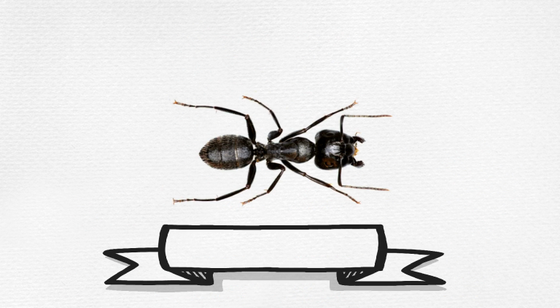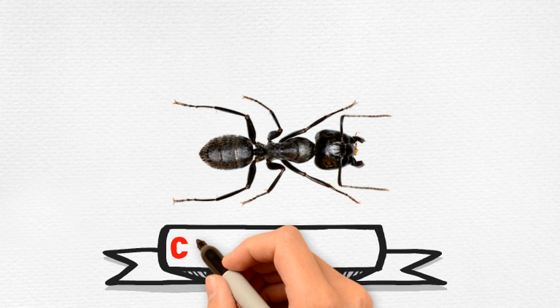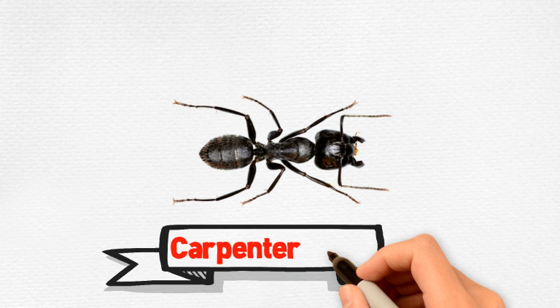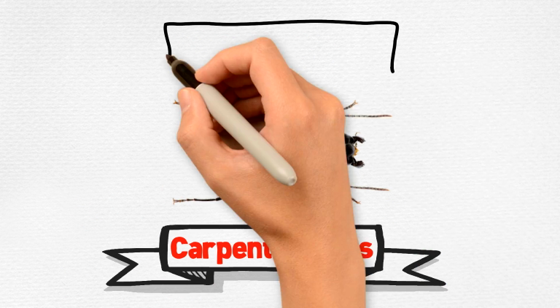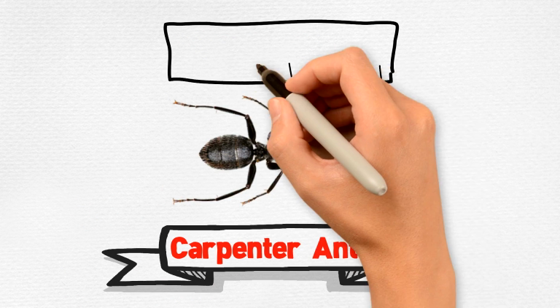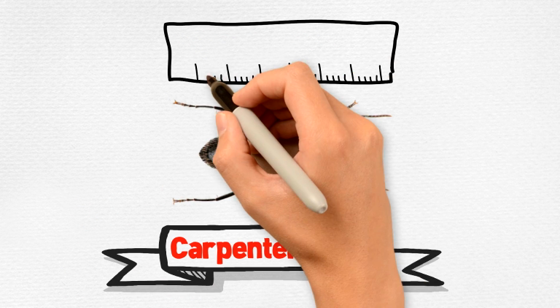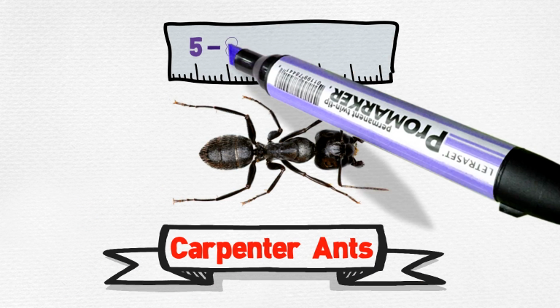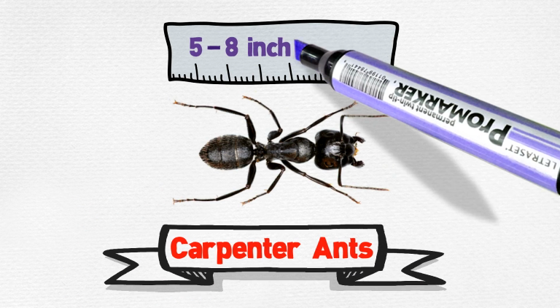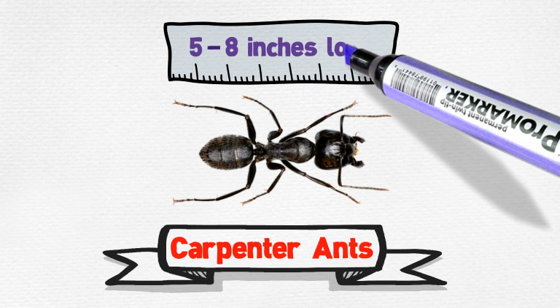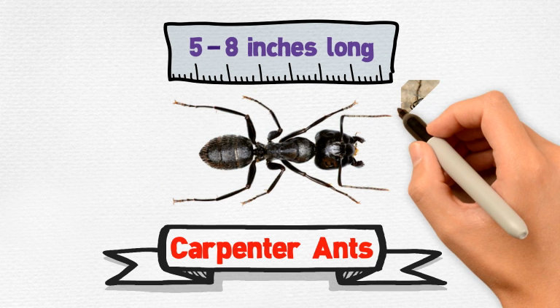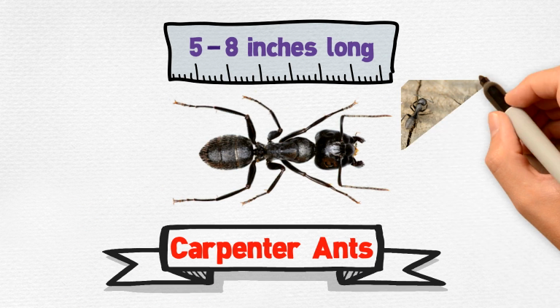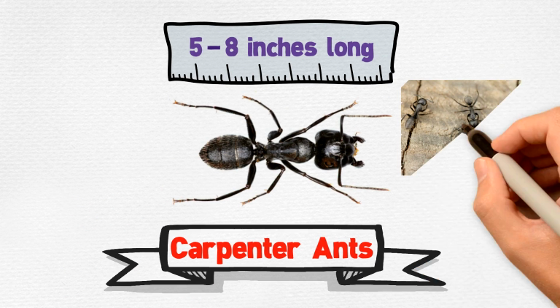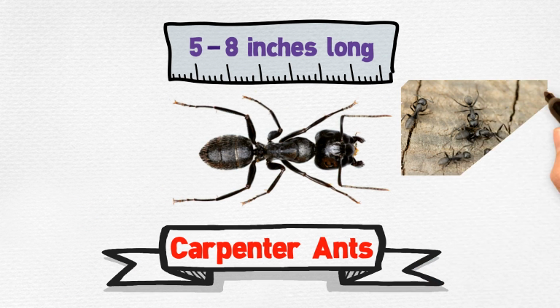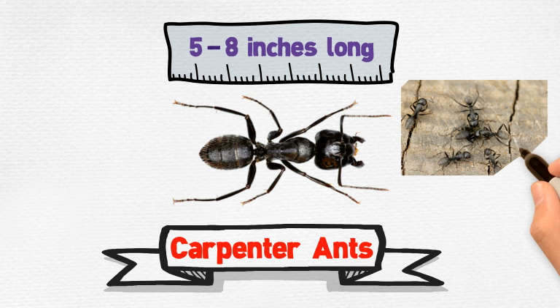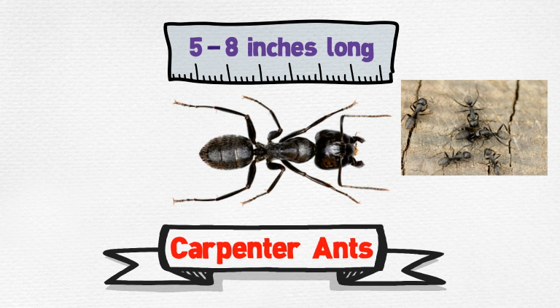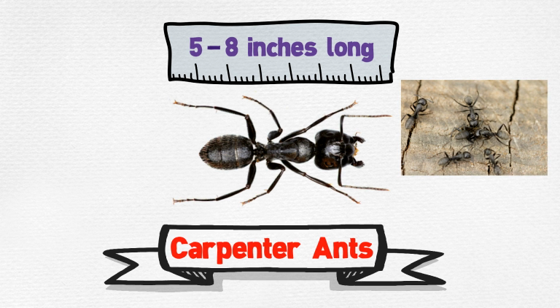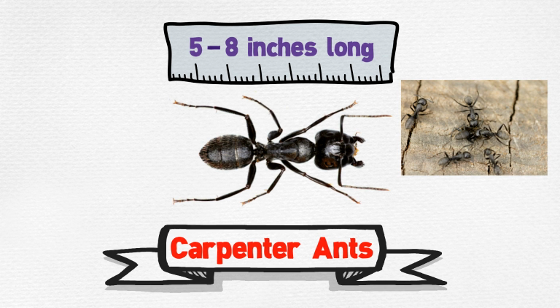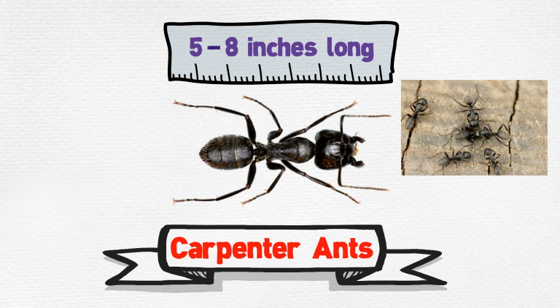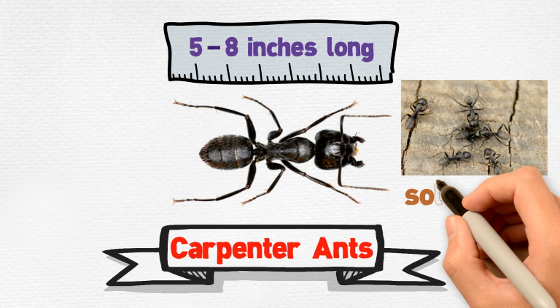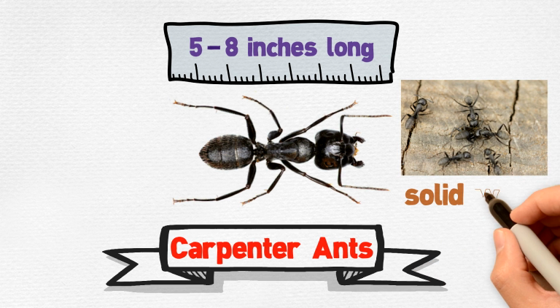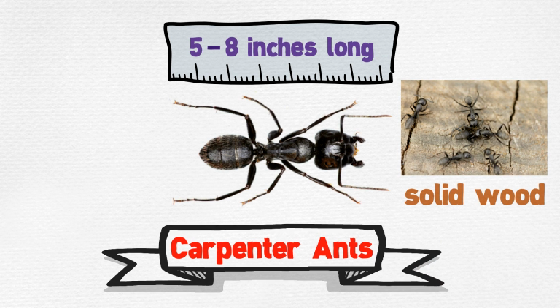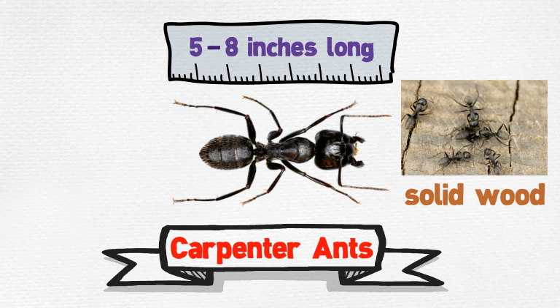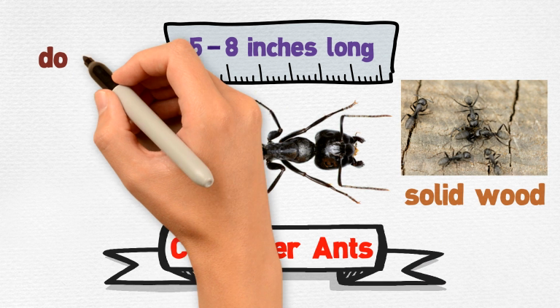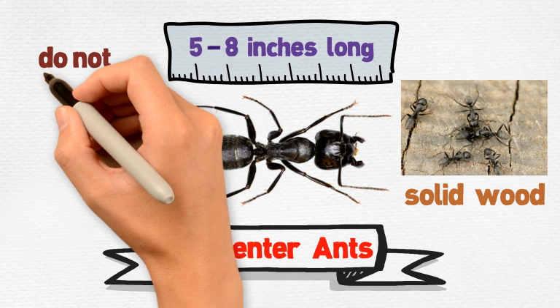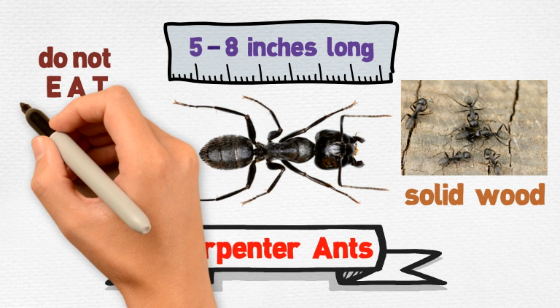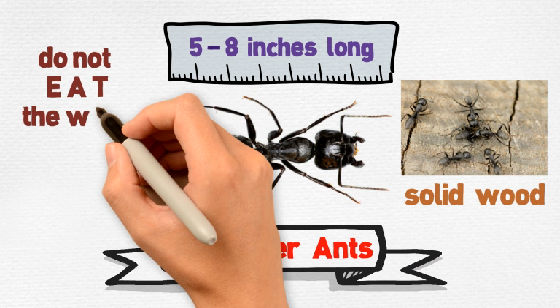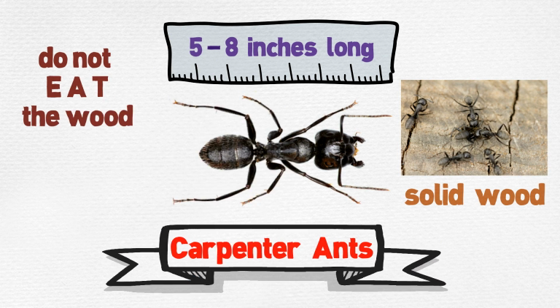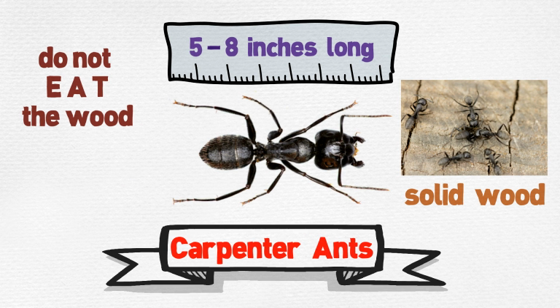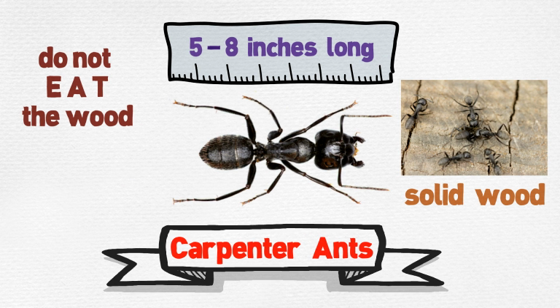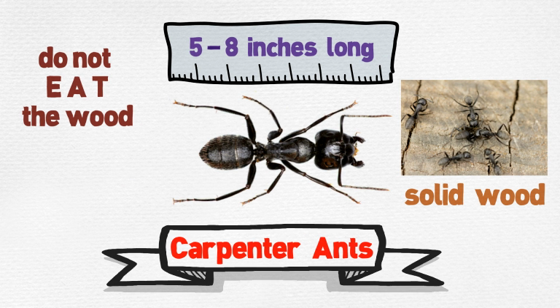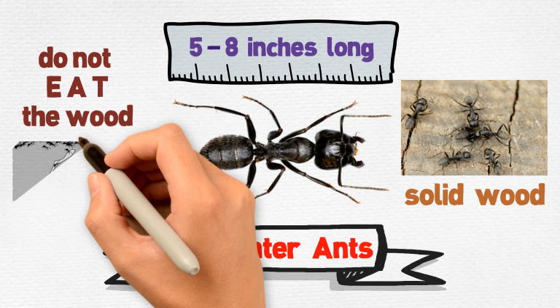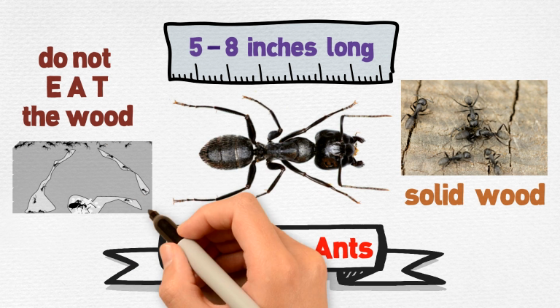Carpenter ants are about 5/8 inches long. They tend to burrow in damp wood, but have also been known to damage solid wood. They do not eat the wood, but simply remove it in order to build a nest.